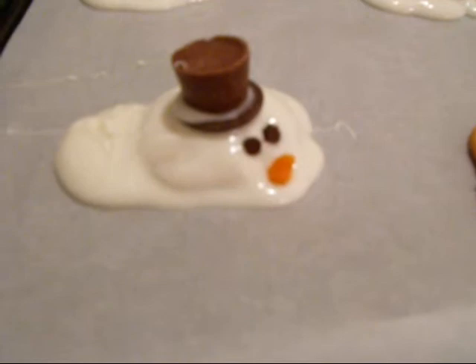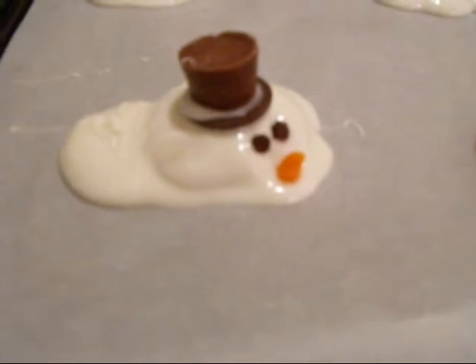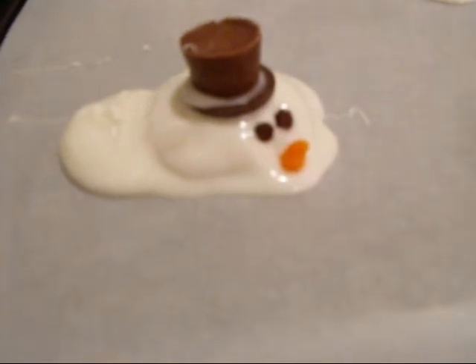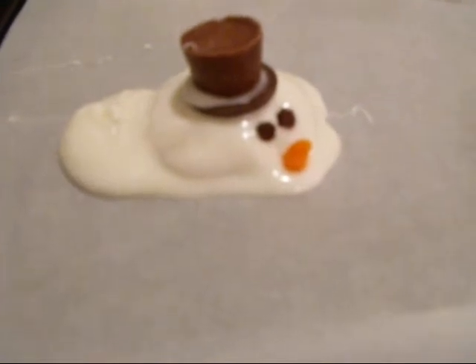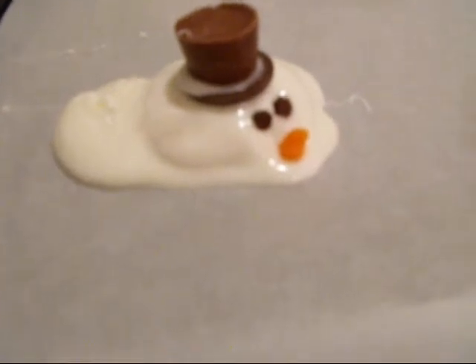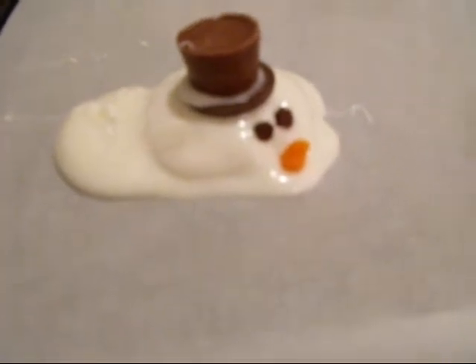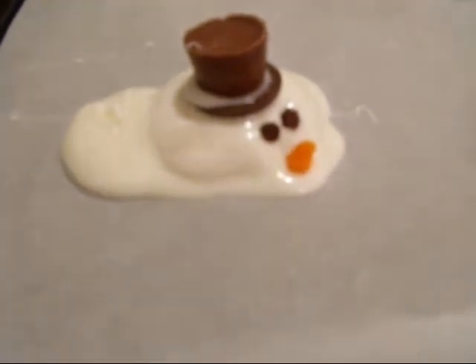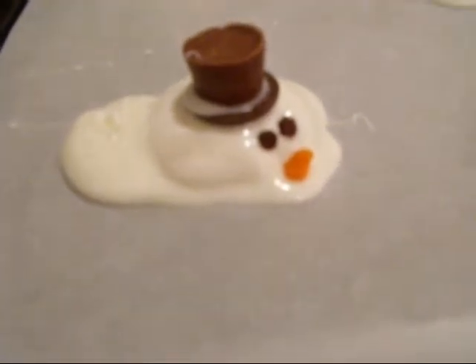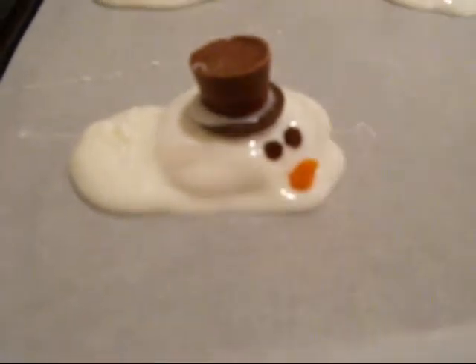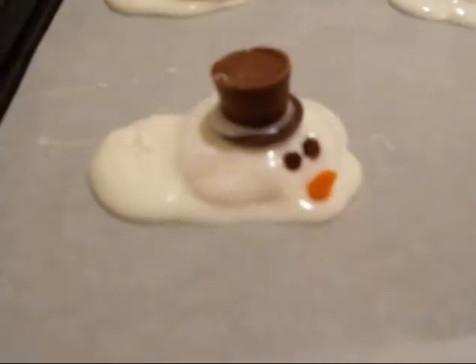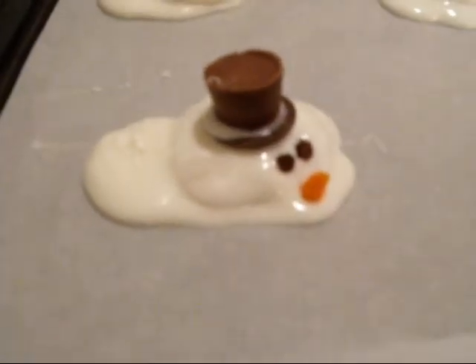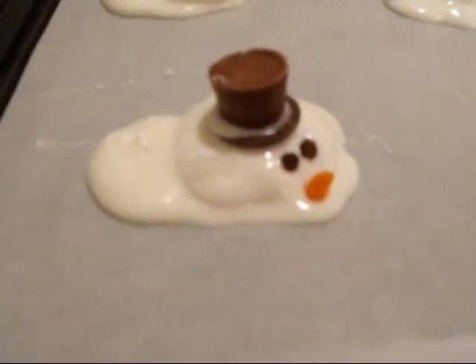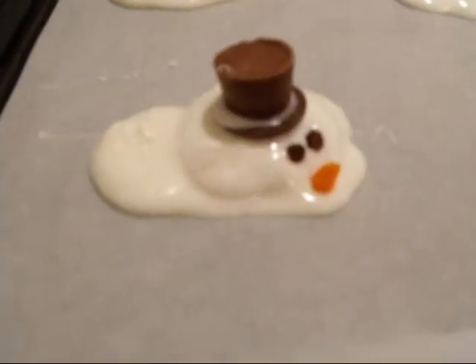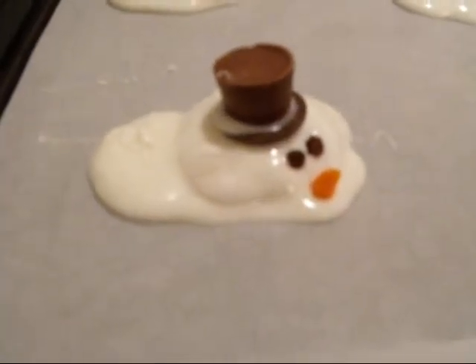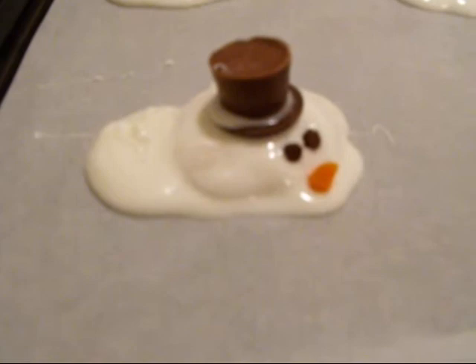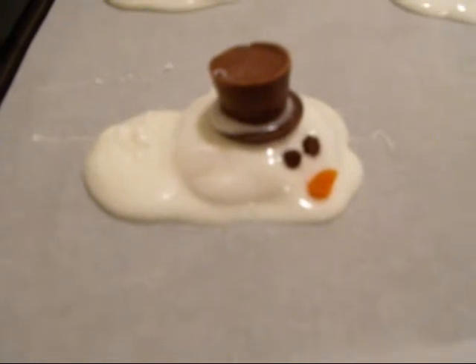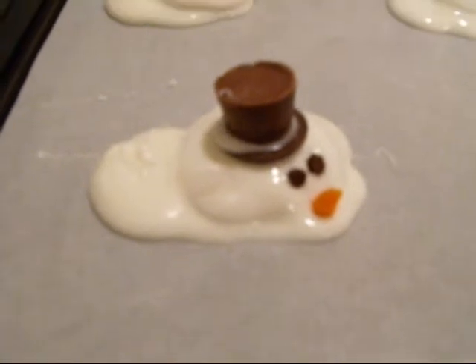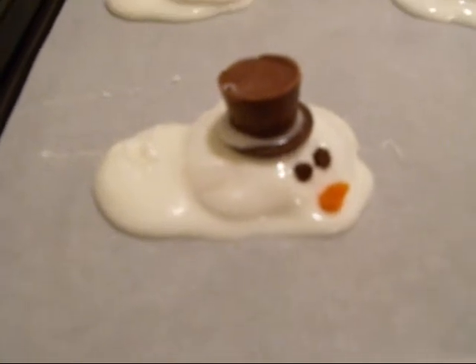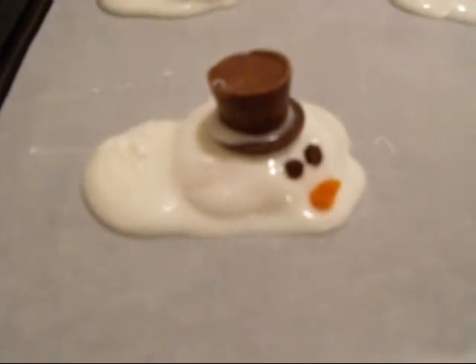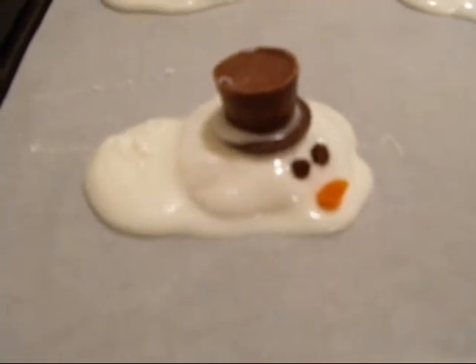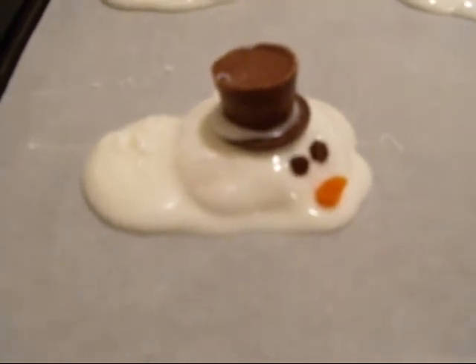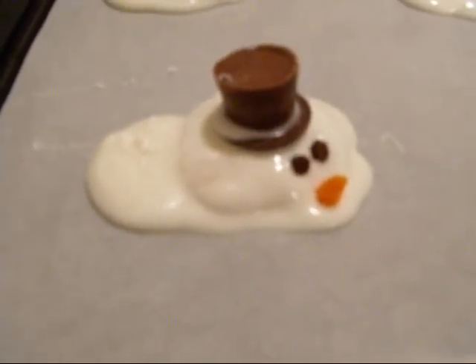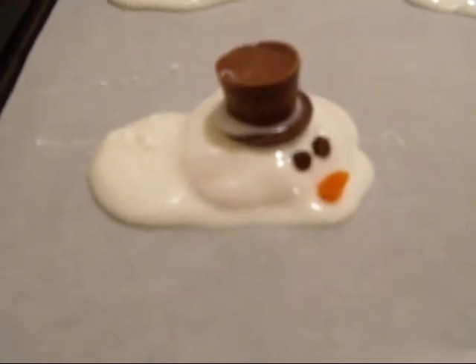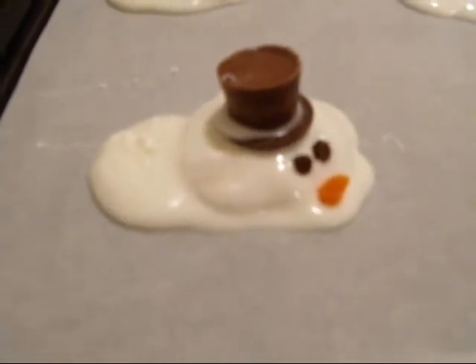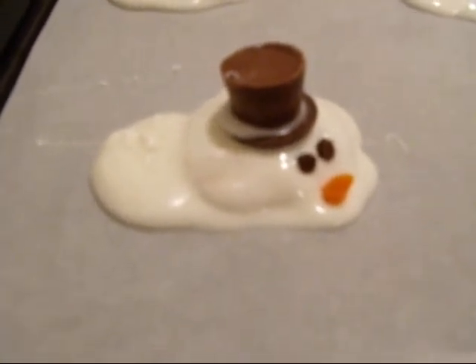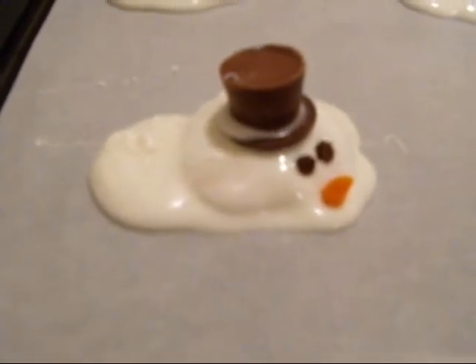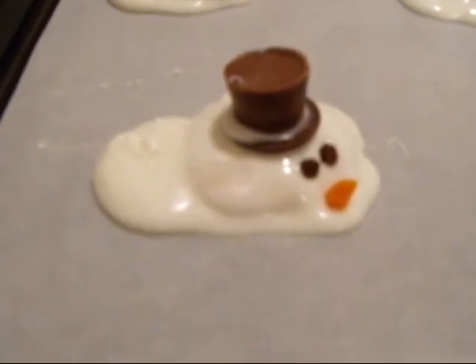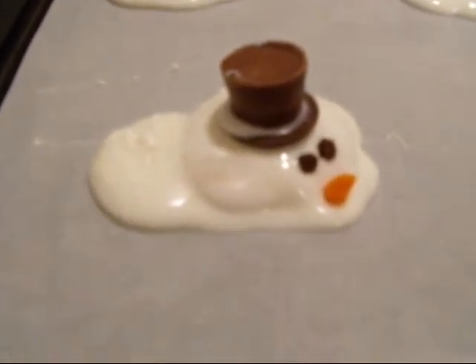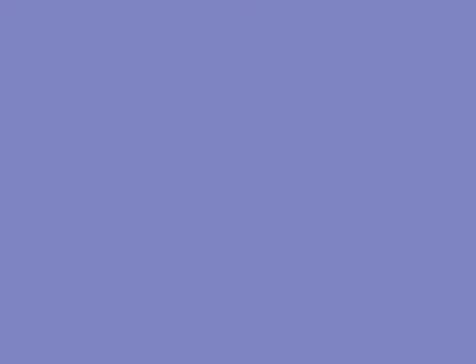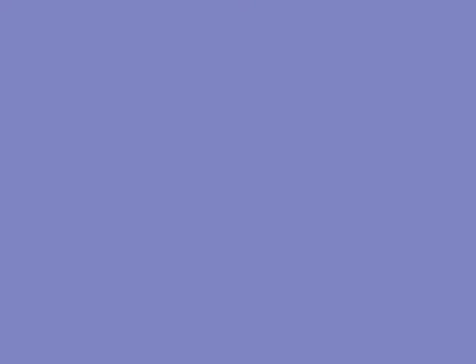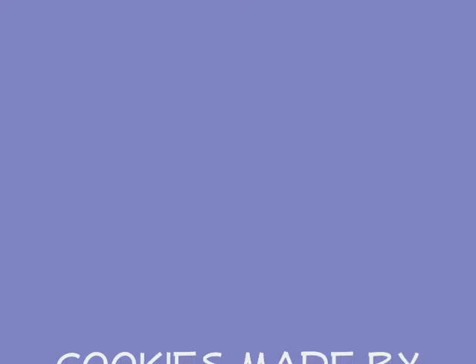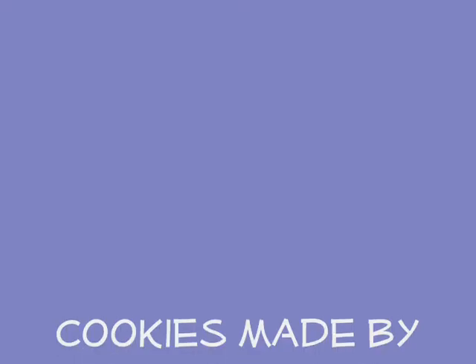And there you have your melting snowman cookie. I'll put them in the fridge and he'll chill out, just so he's firm enough to serve. That's it.